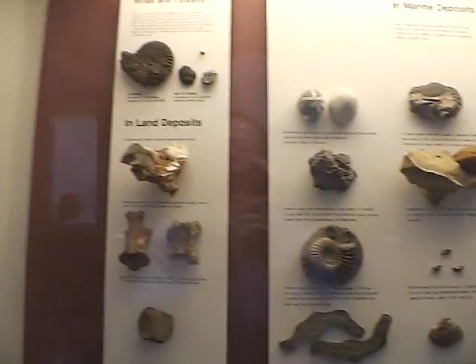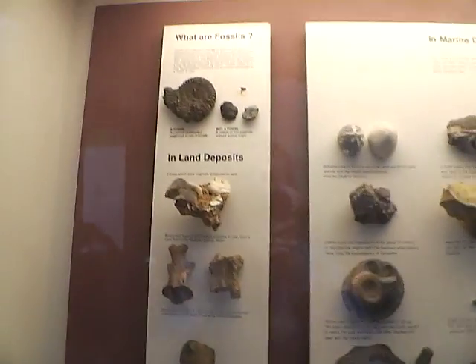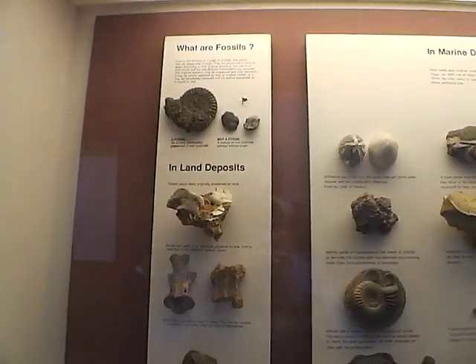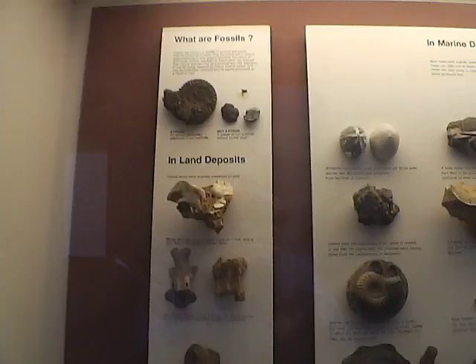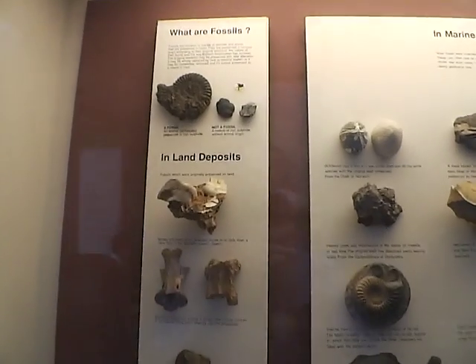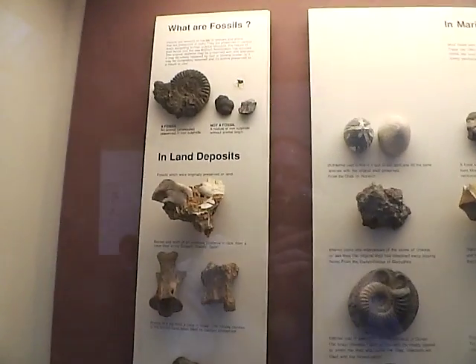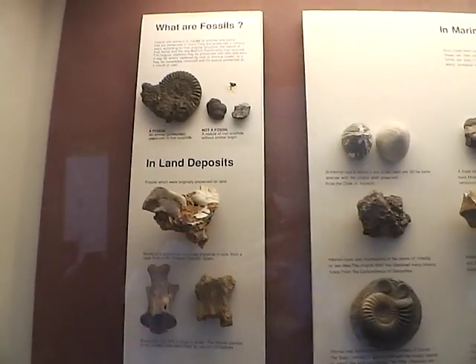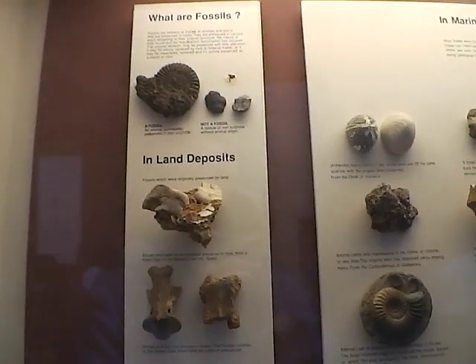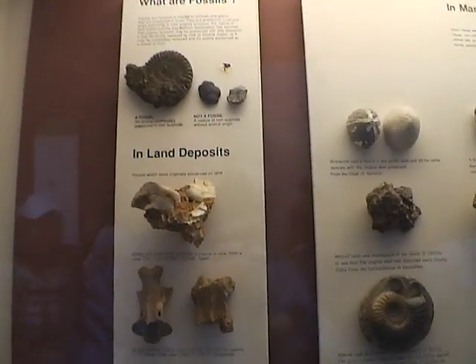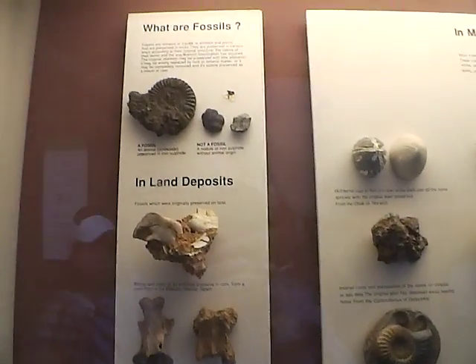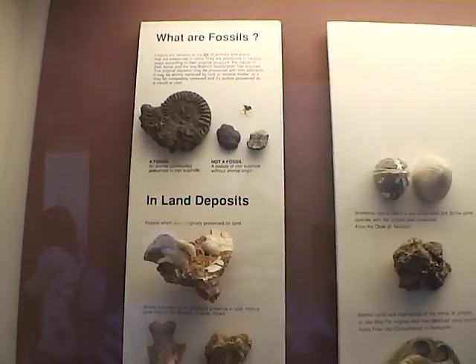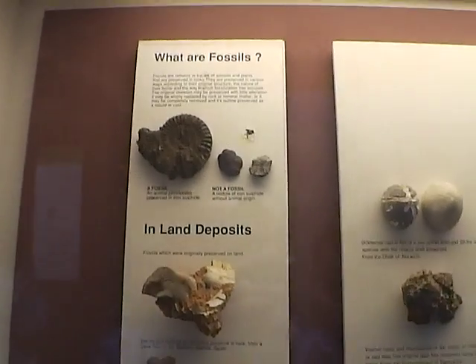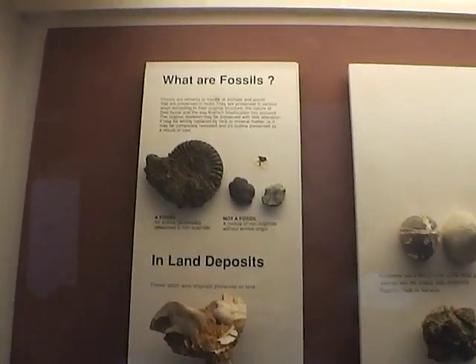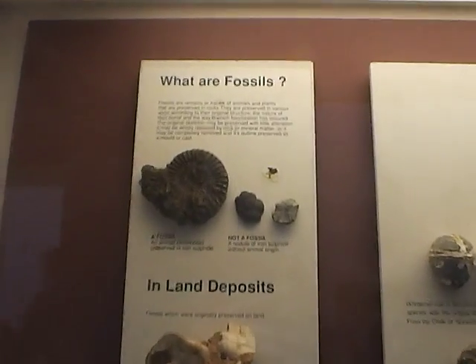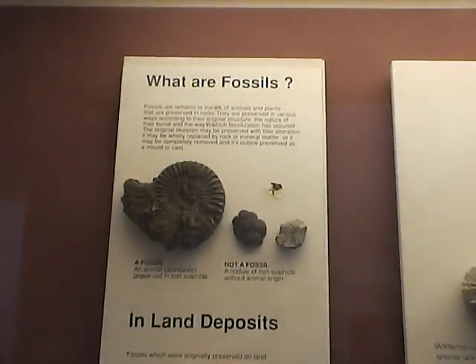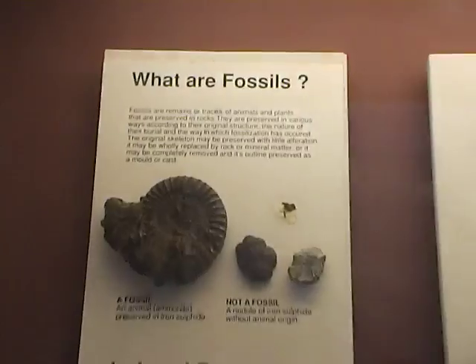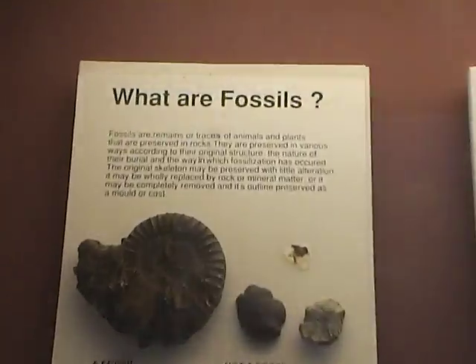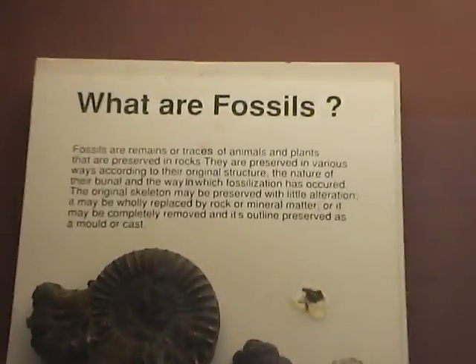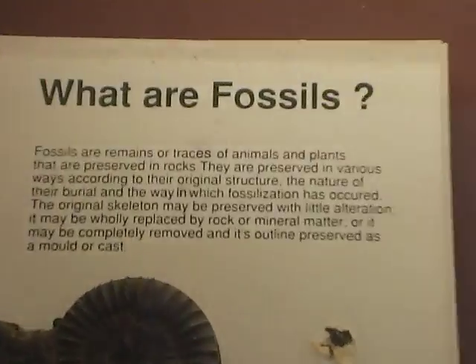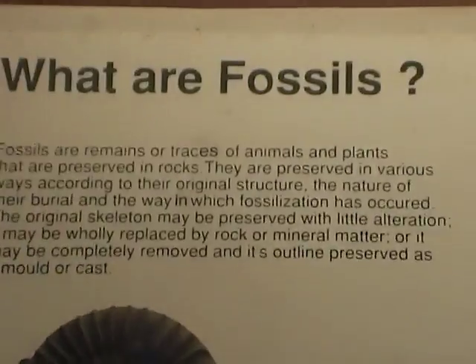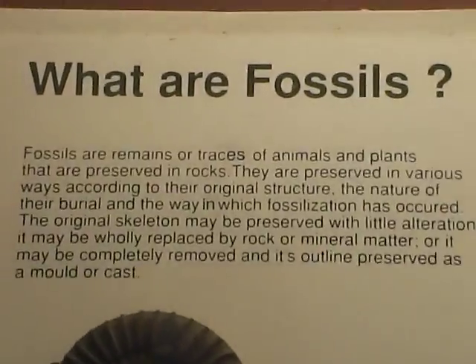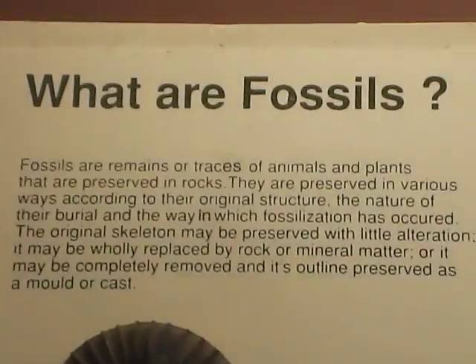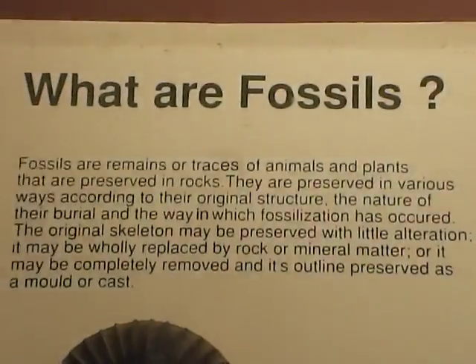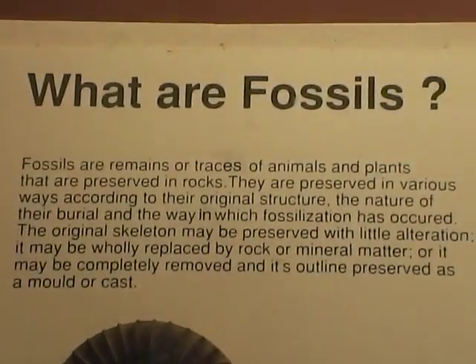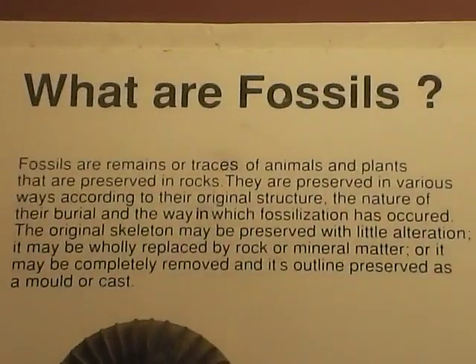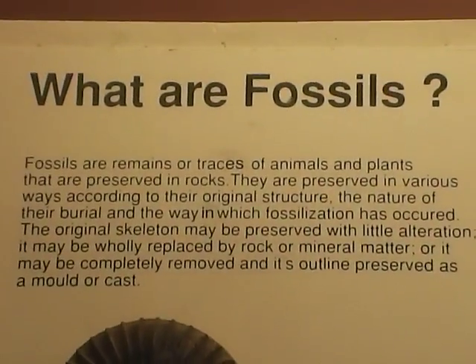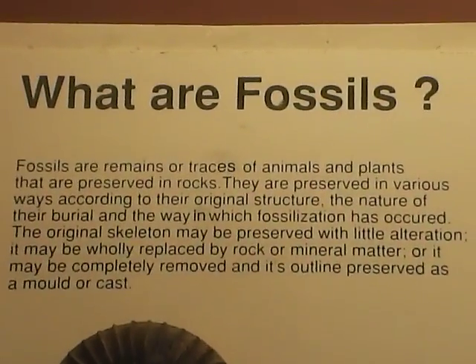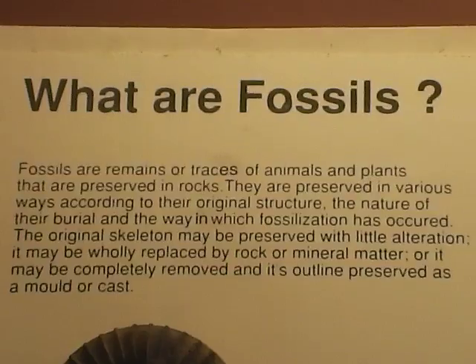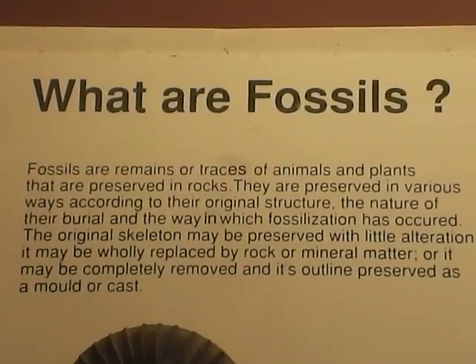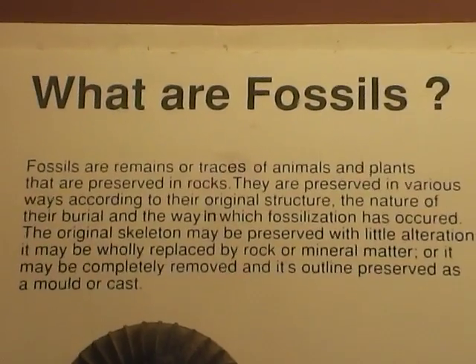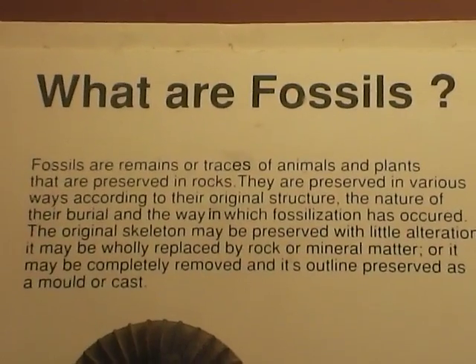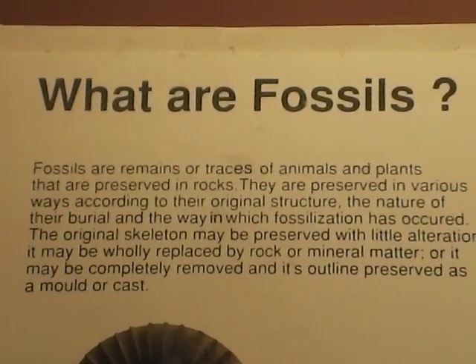And there's a good question there — what are fossils?